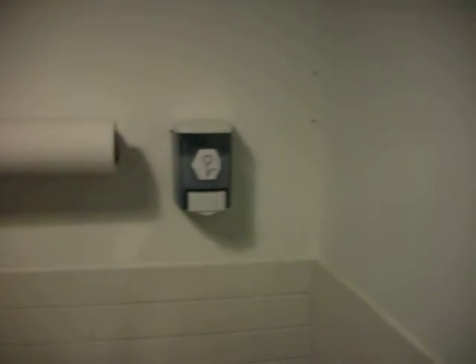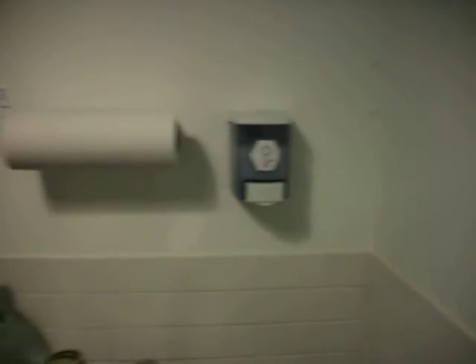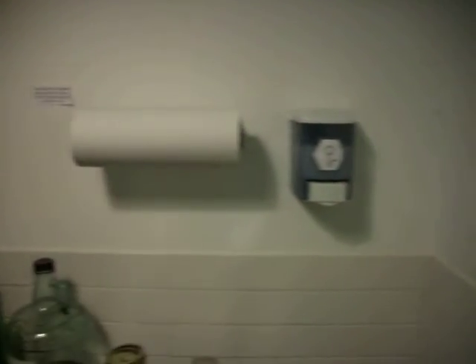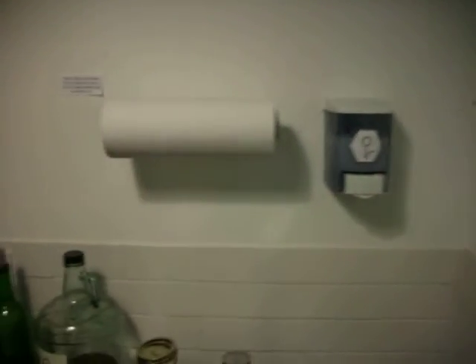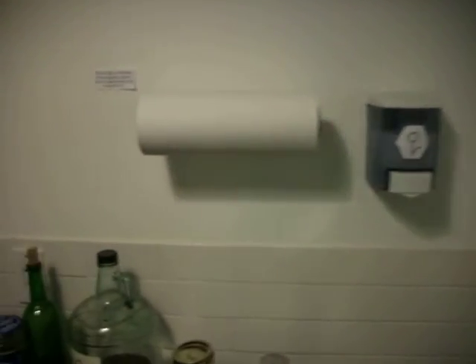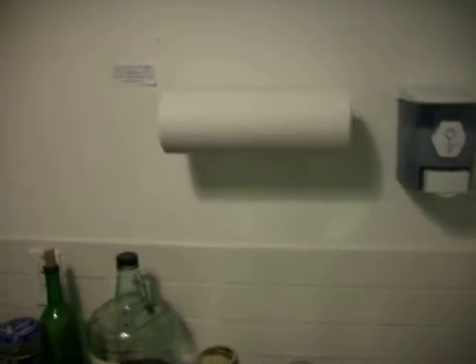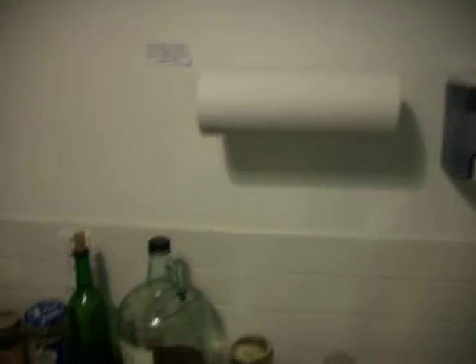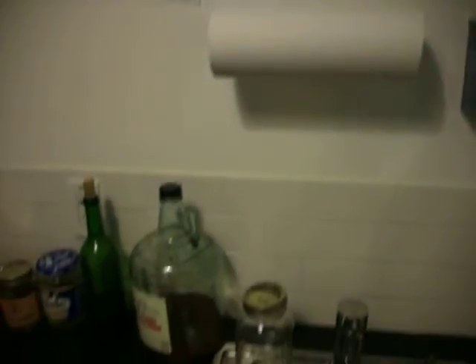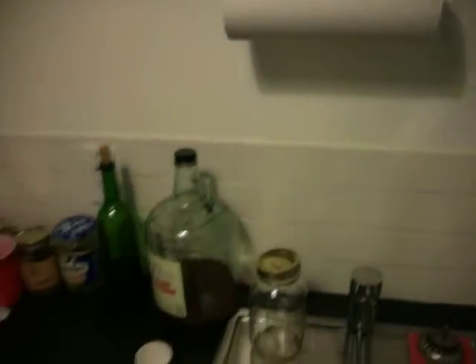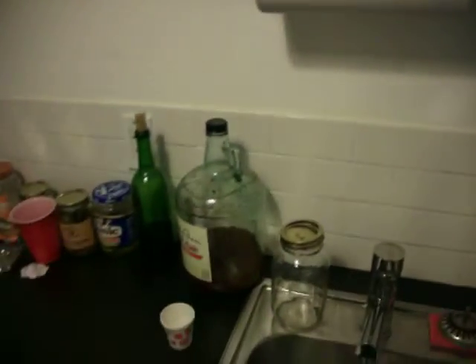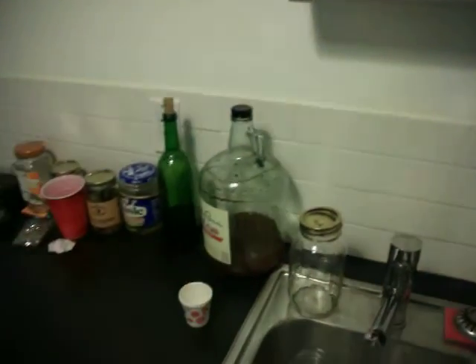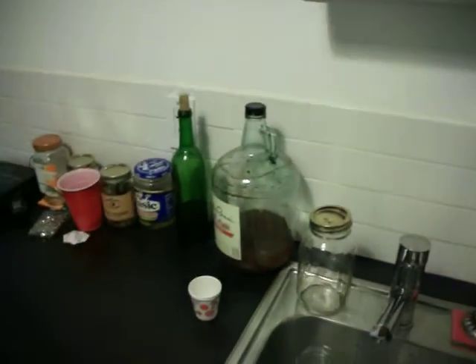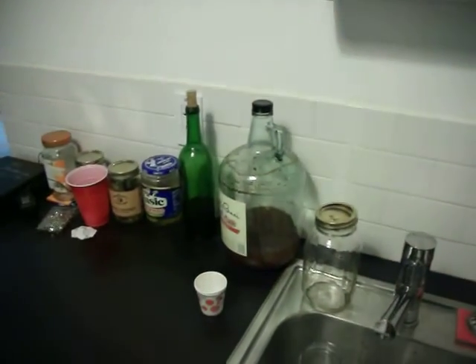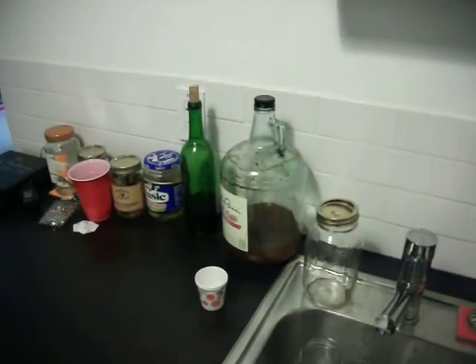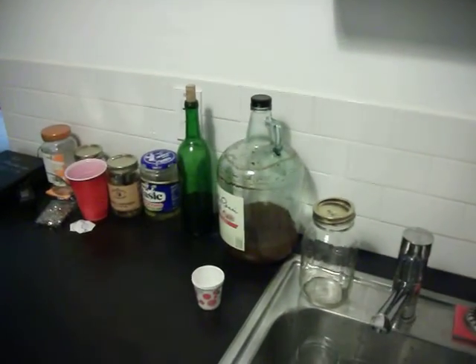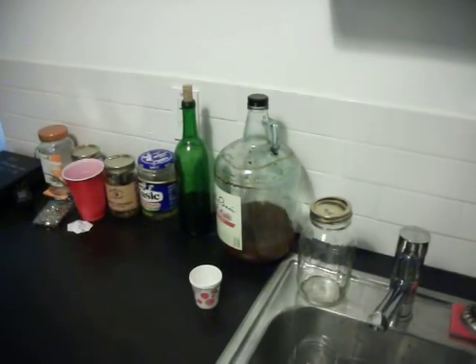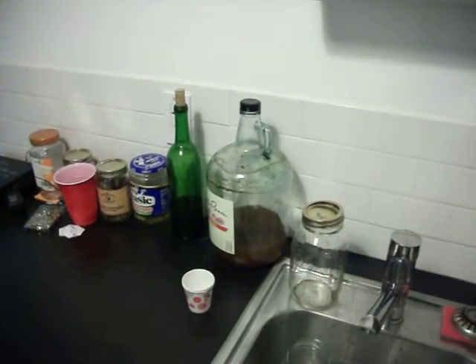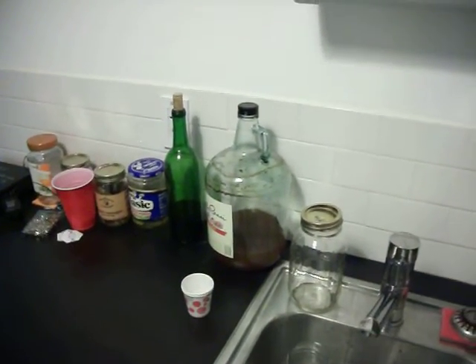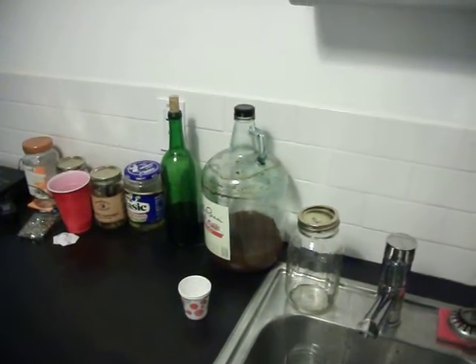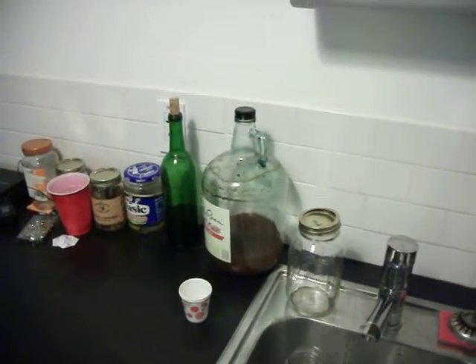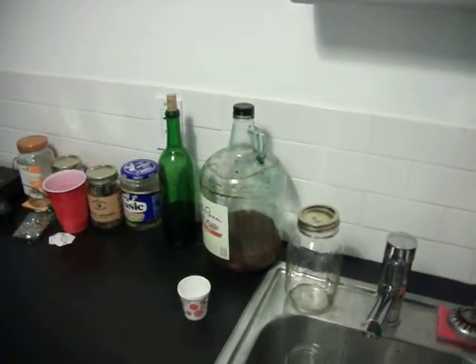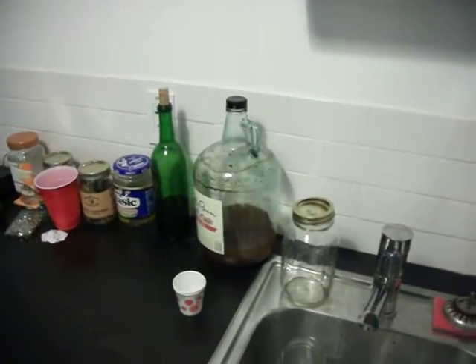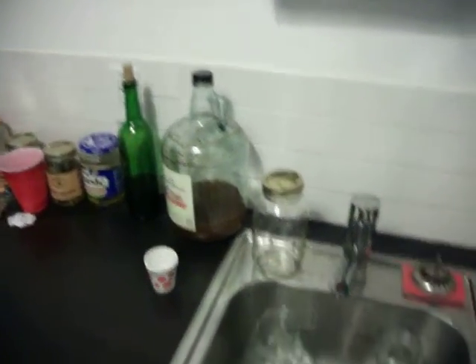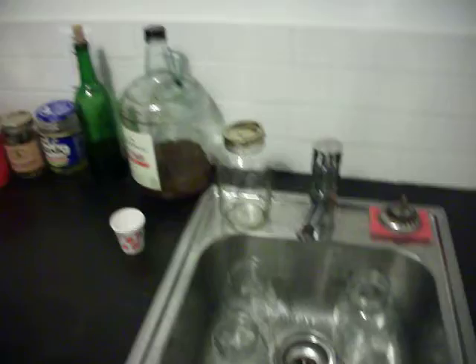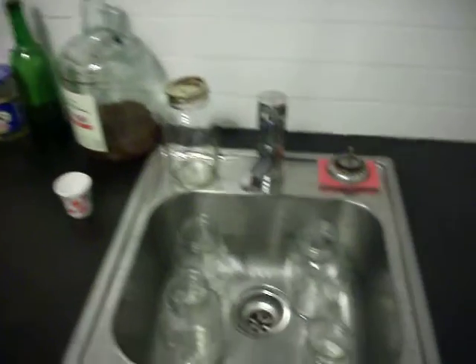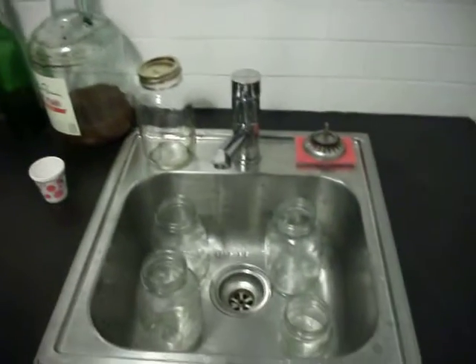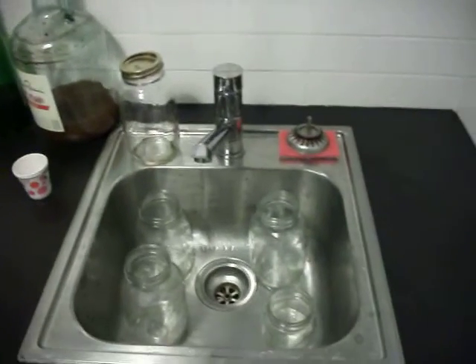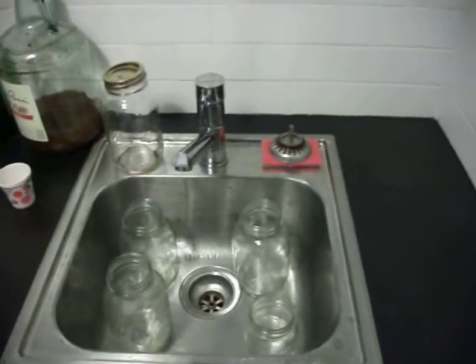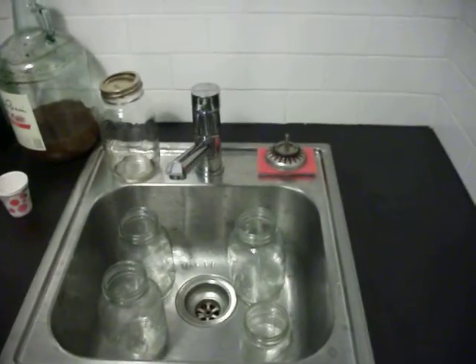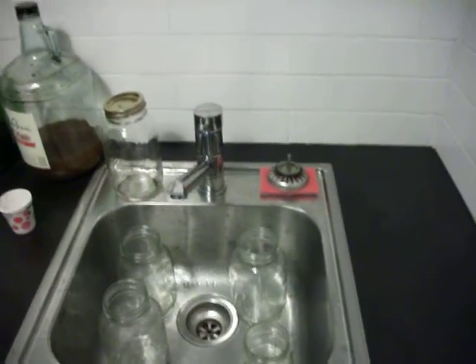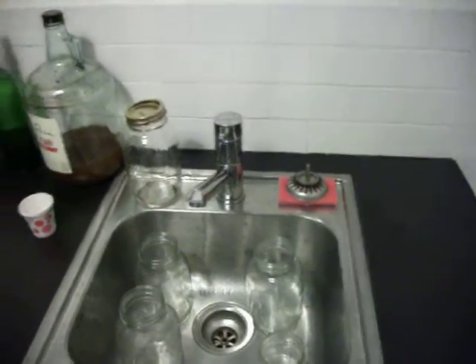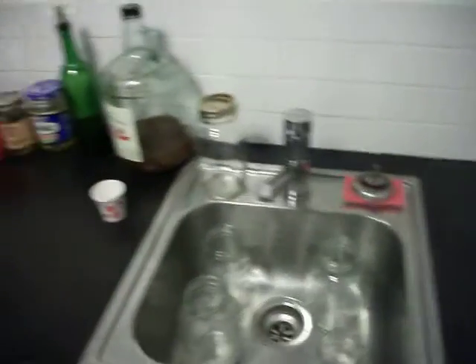Here's our little station. There are our two bottles of mead — the one on the right is mine, and the other on the left is Curtis Horton's. Over at the sink, some jars are being cleaned.